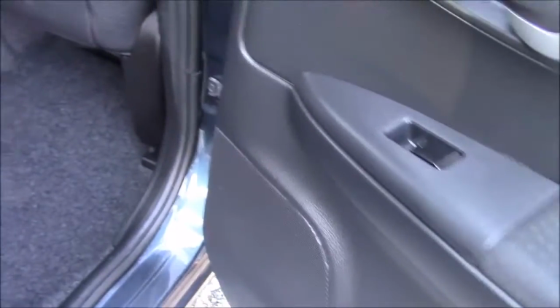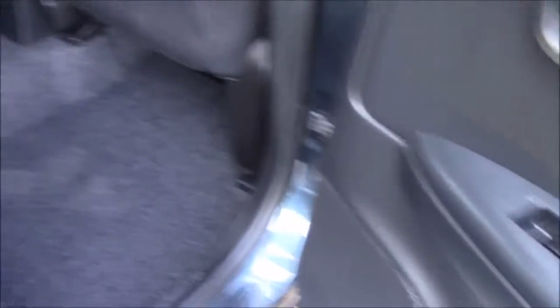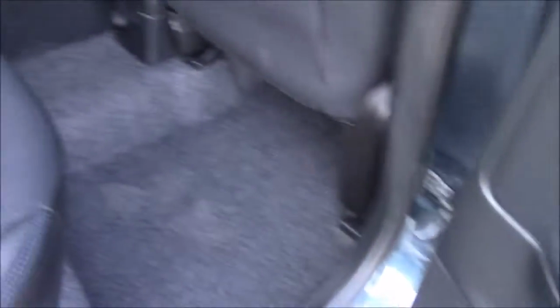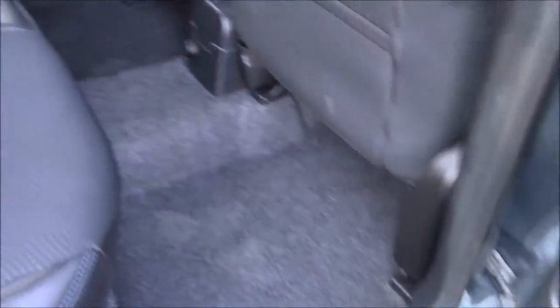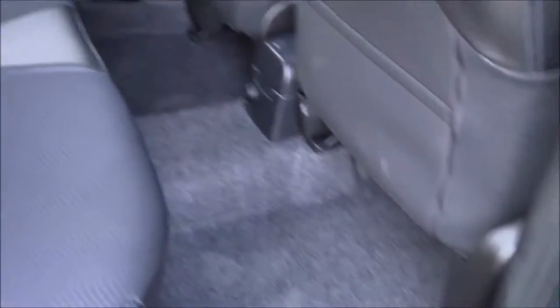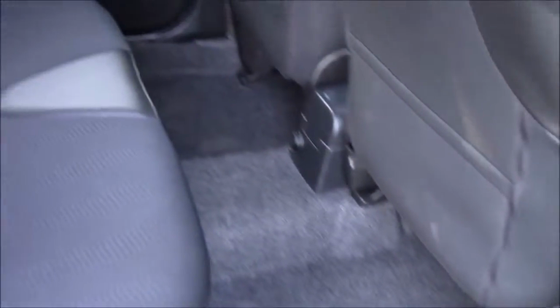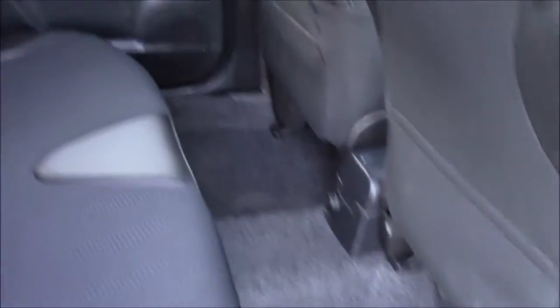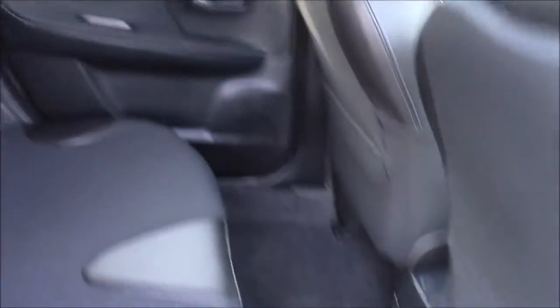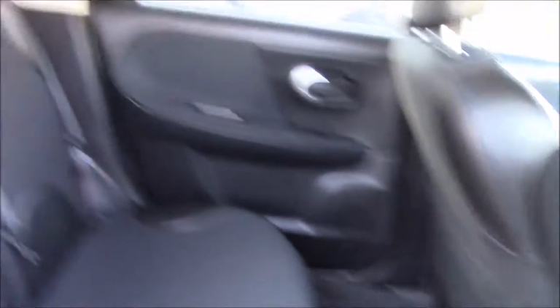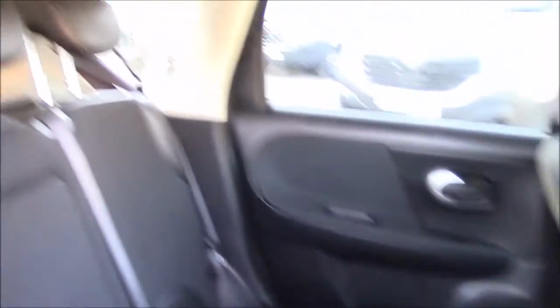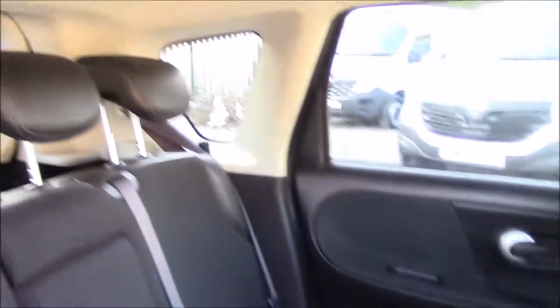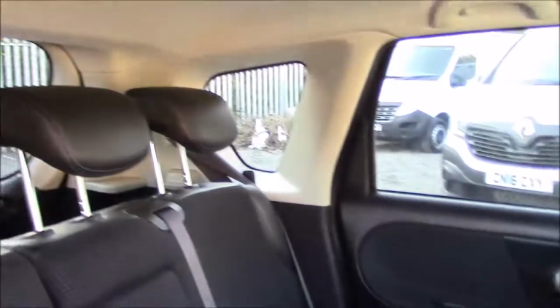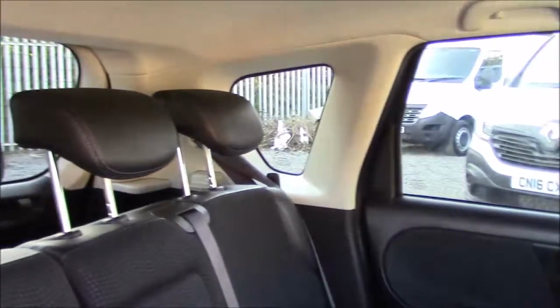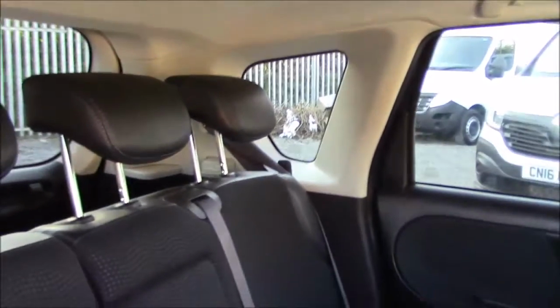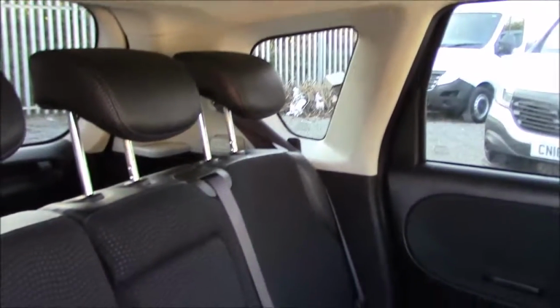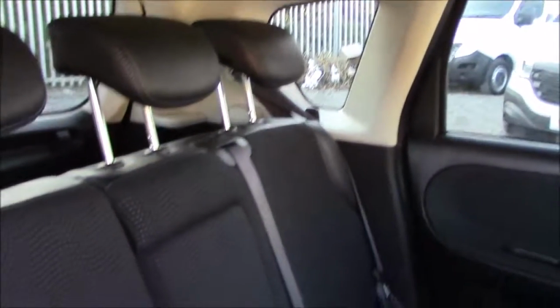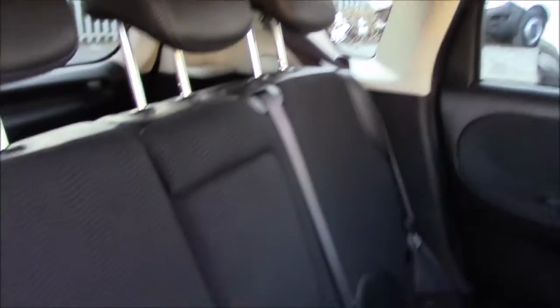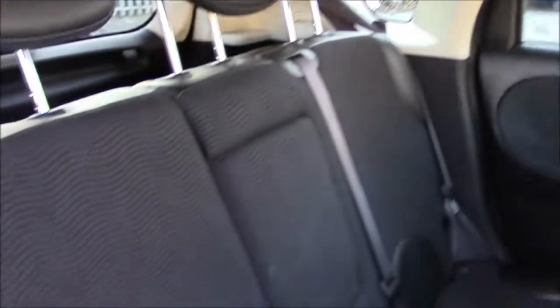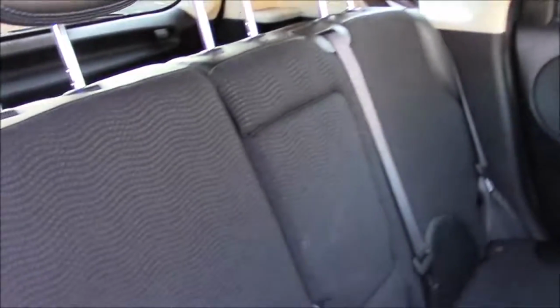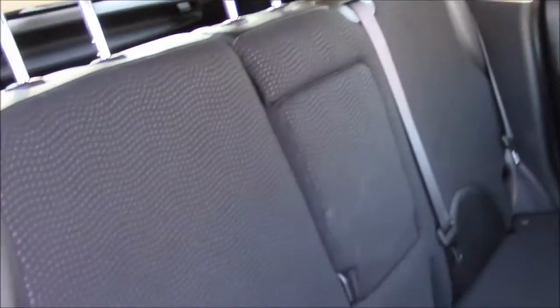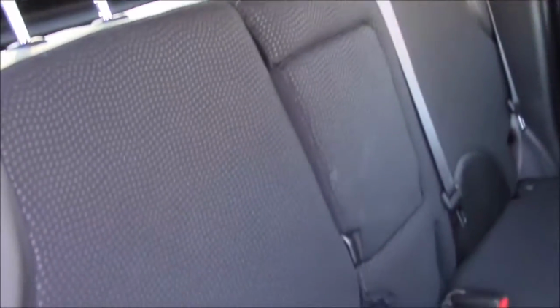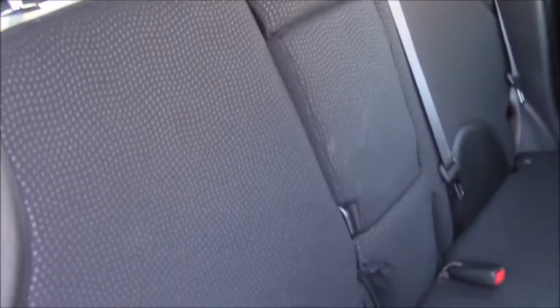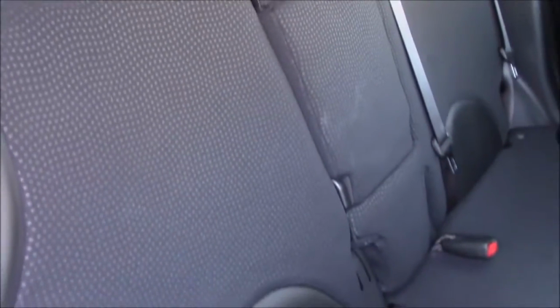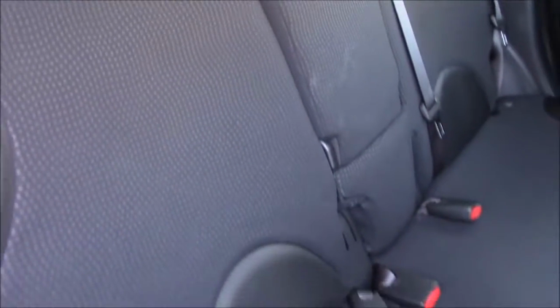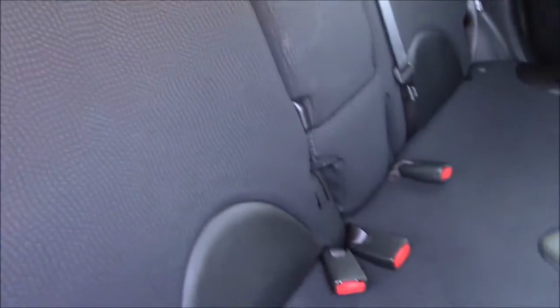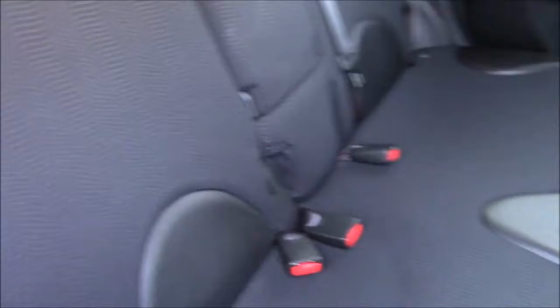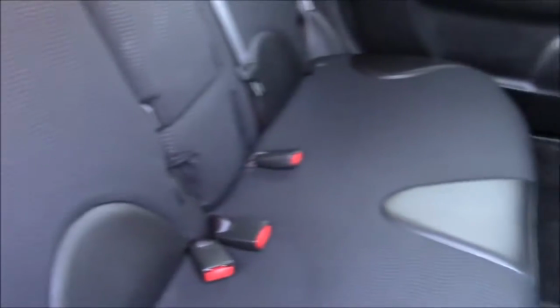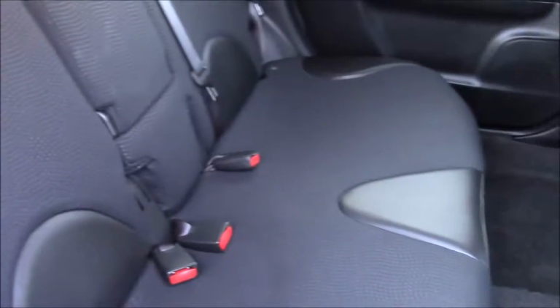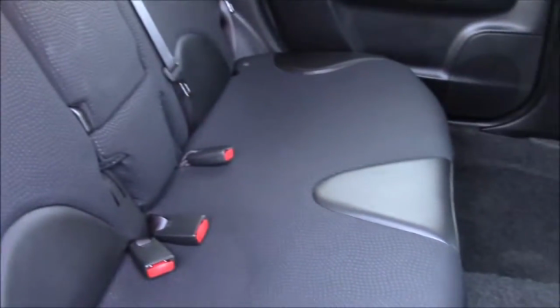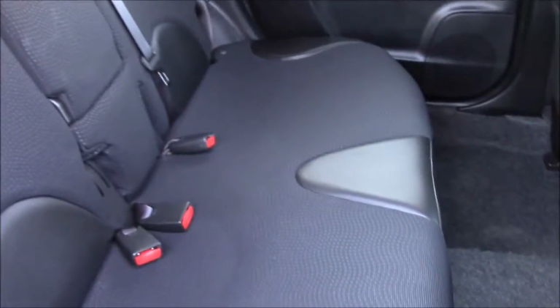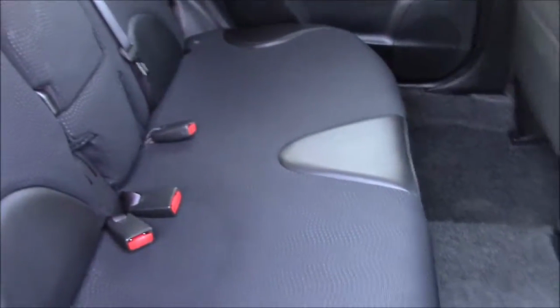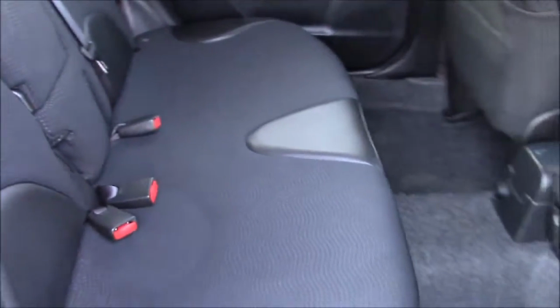Here you can see the massive amount of legroom and headroom this car has to offer. You can also see the cloth and leather upholstery fitted throughout the front and back of the car, which is all in excellent condition.